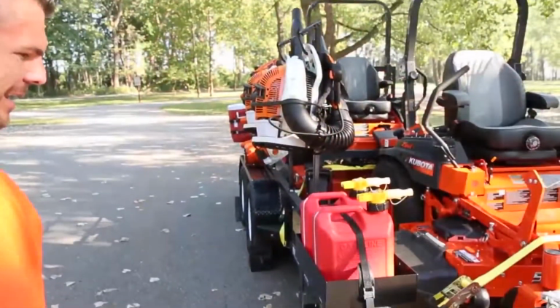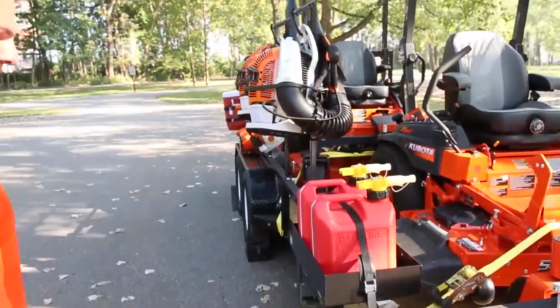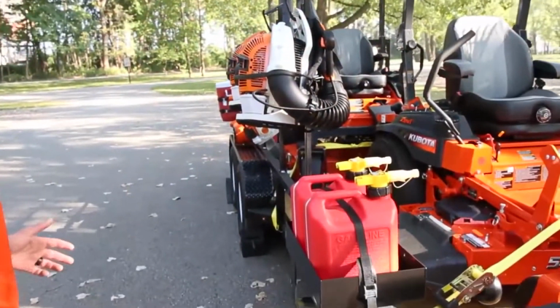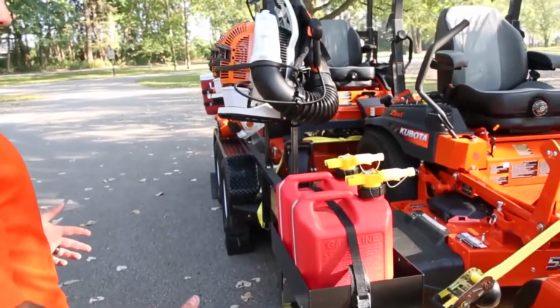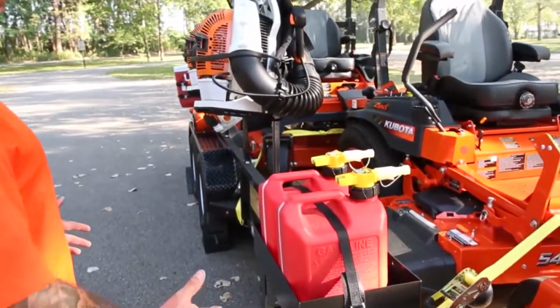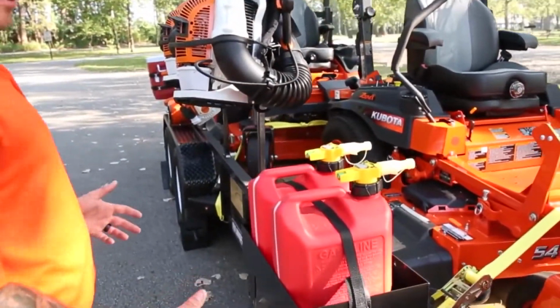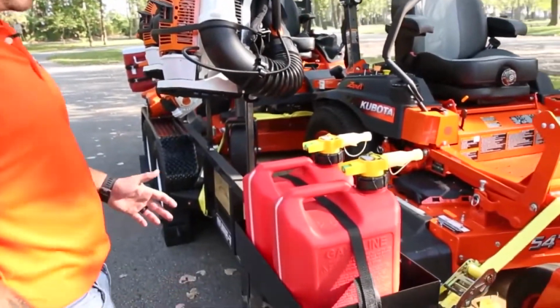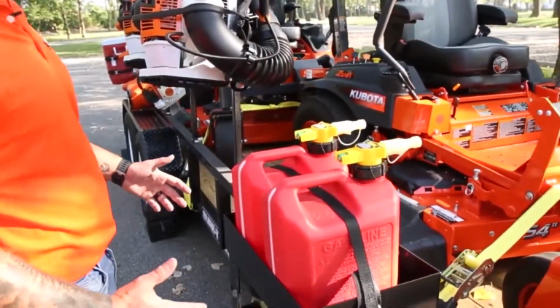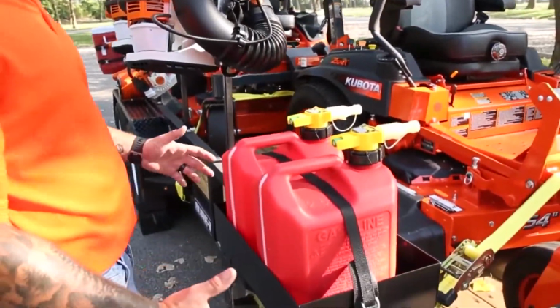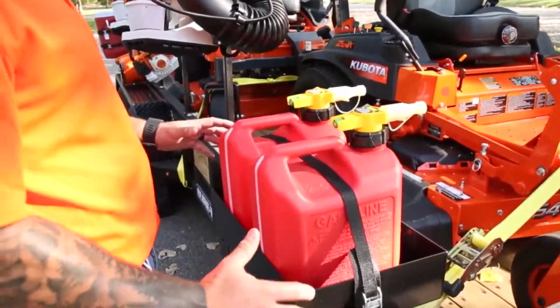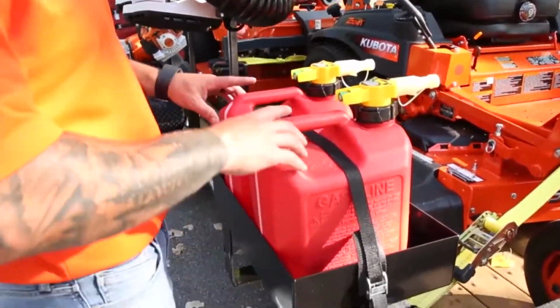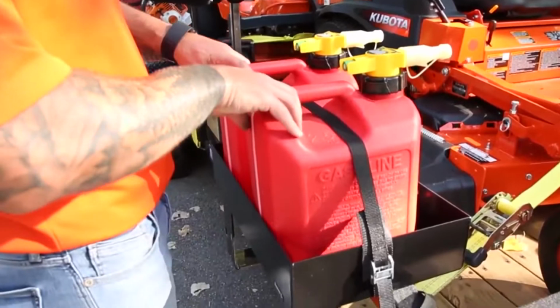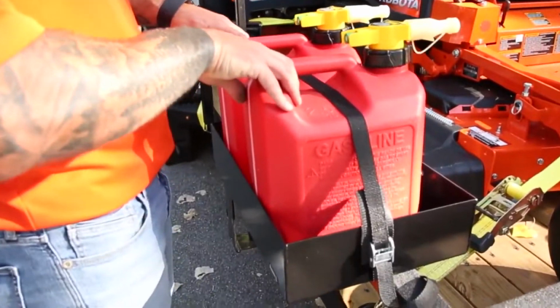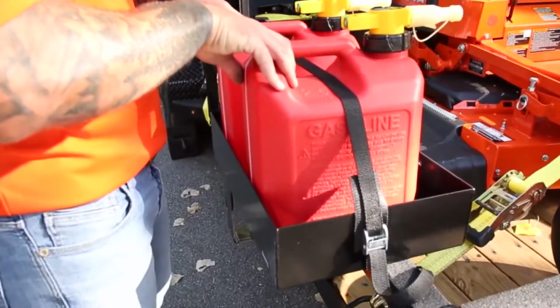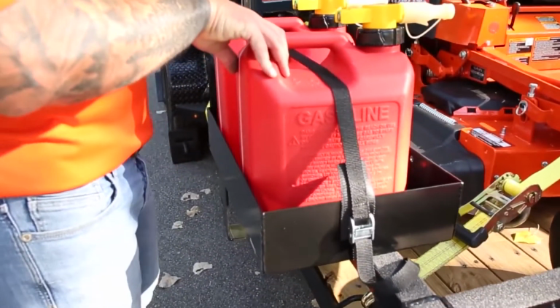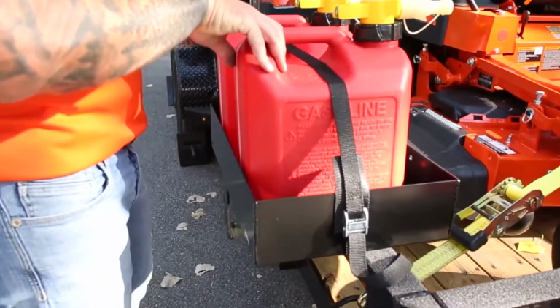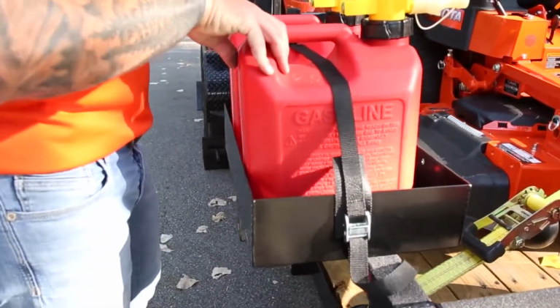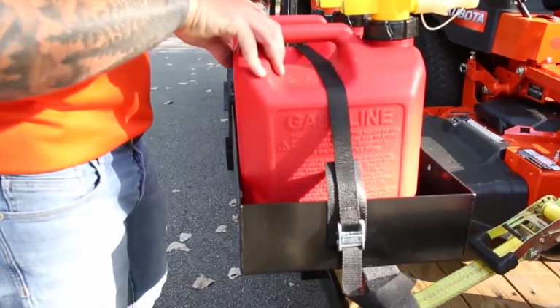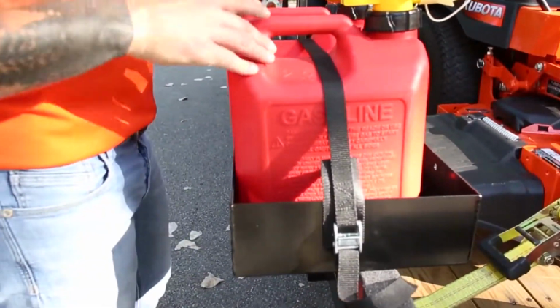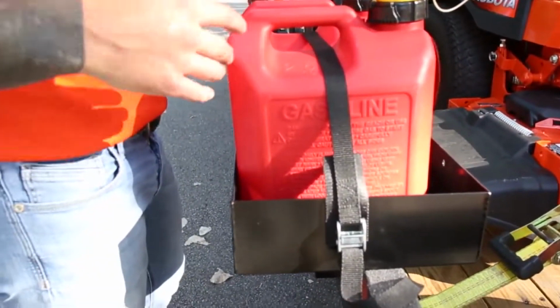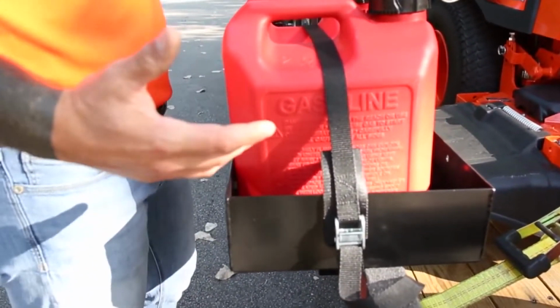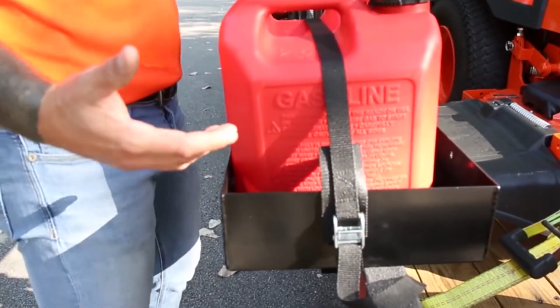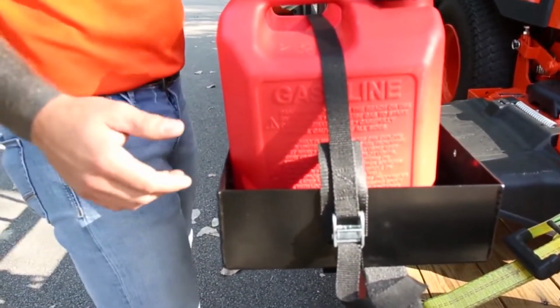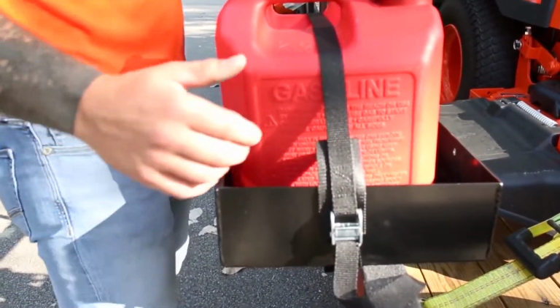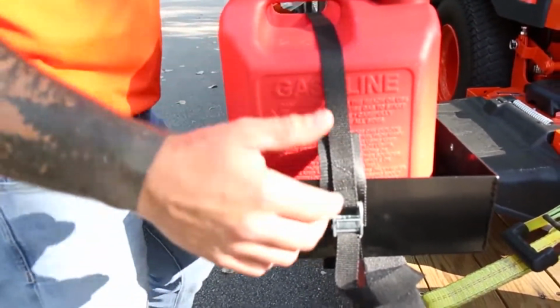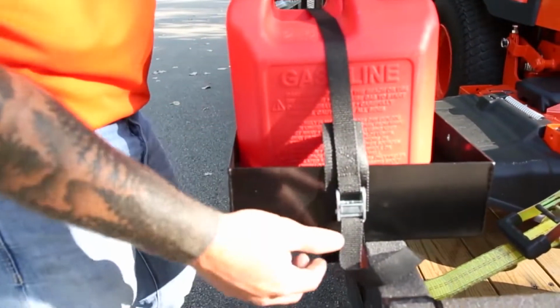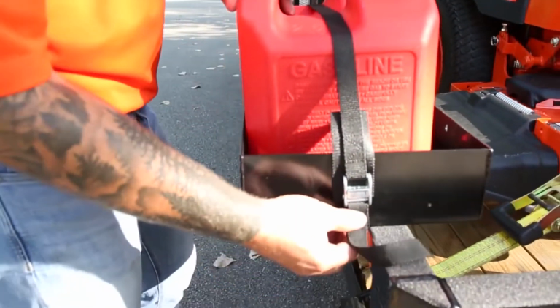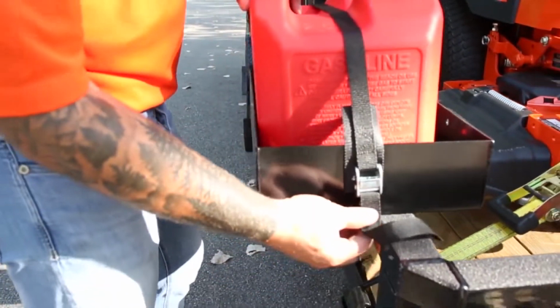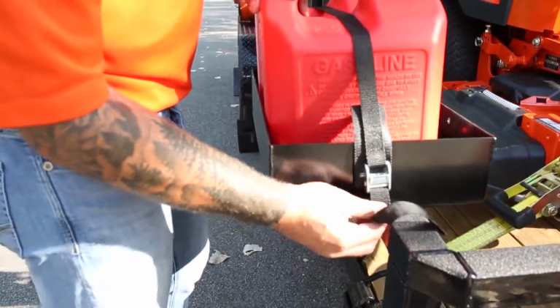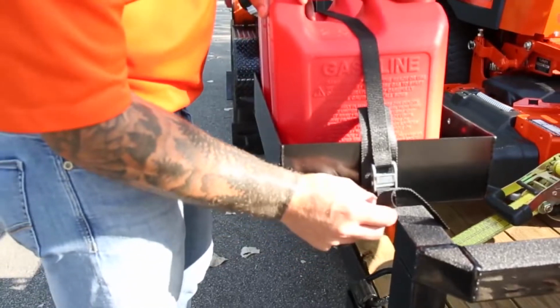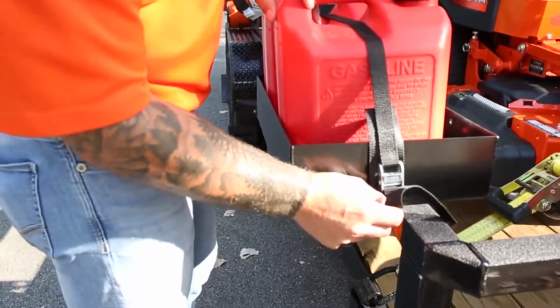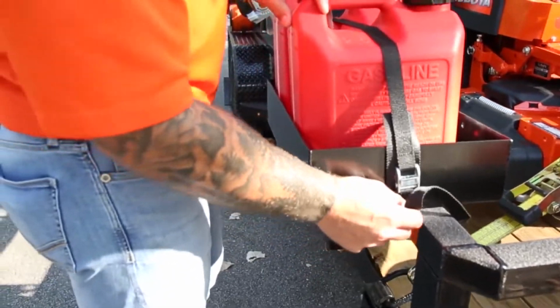At the front corner of the trailer, we have a rack that you can put two small gas cans in, as you see here, or a larger can. Either way, it's secured with a small tie-down.